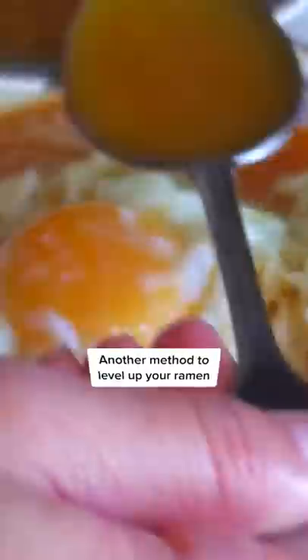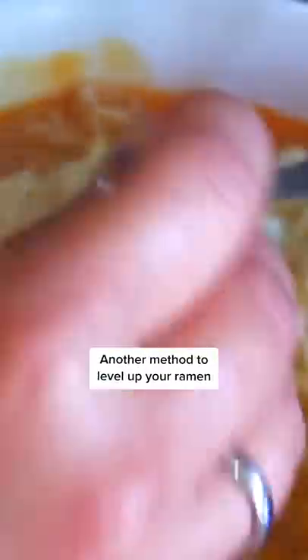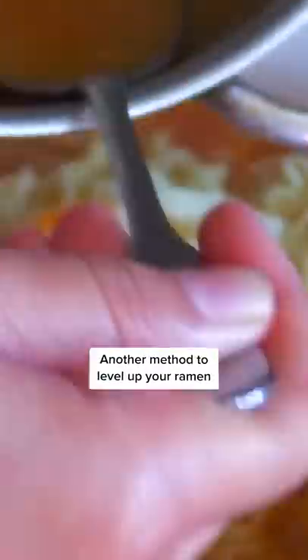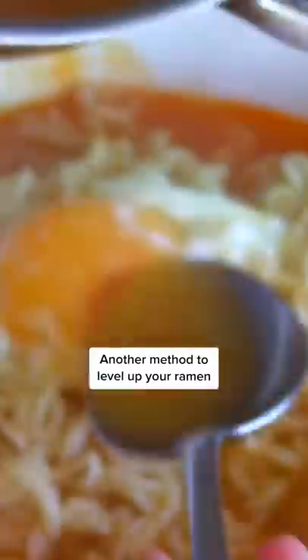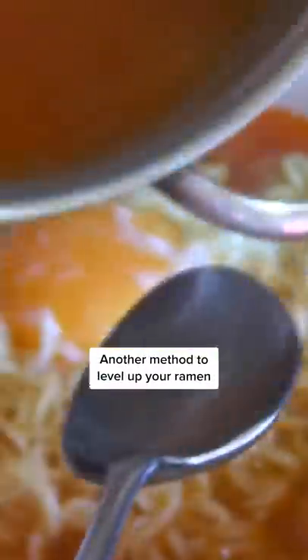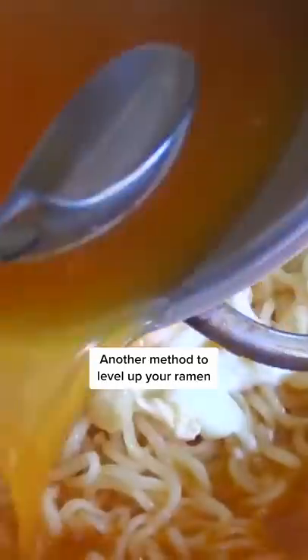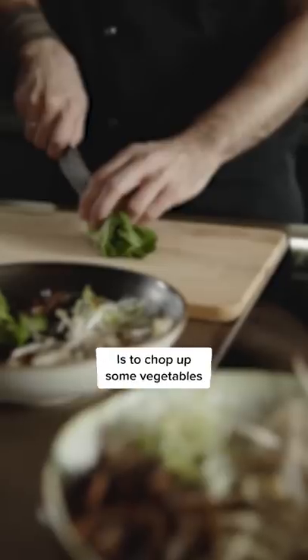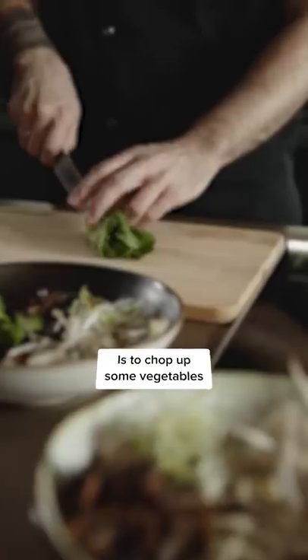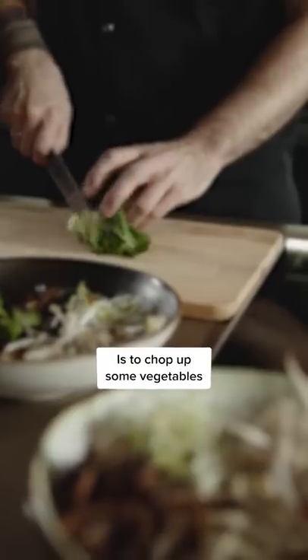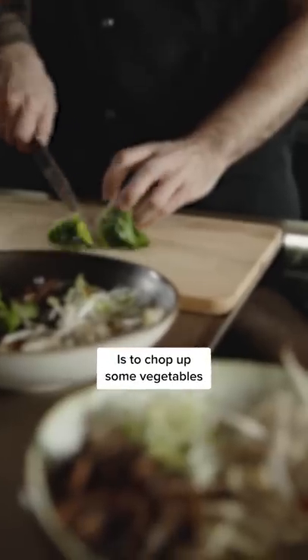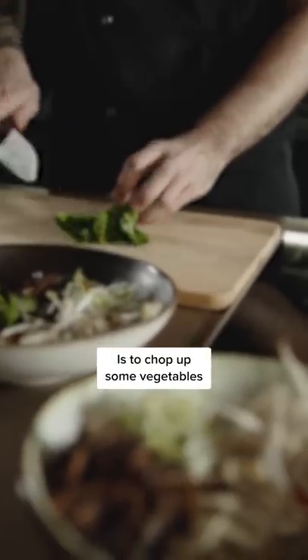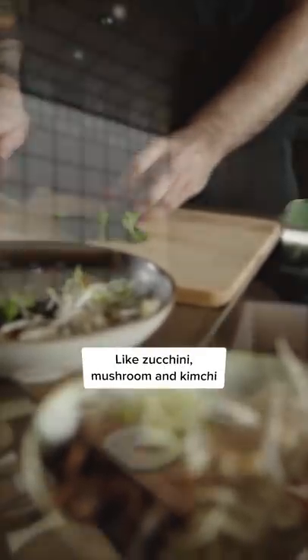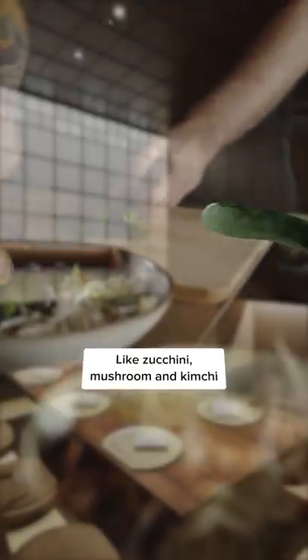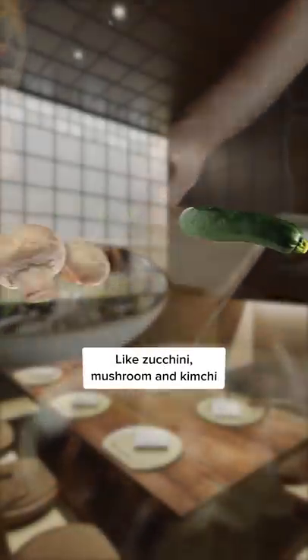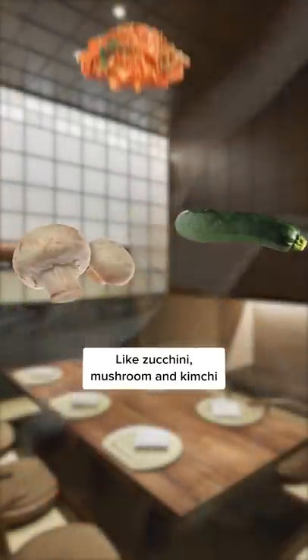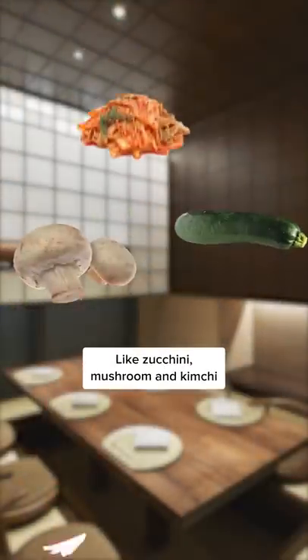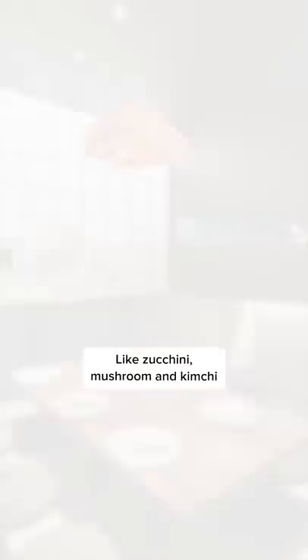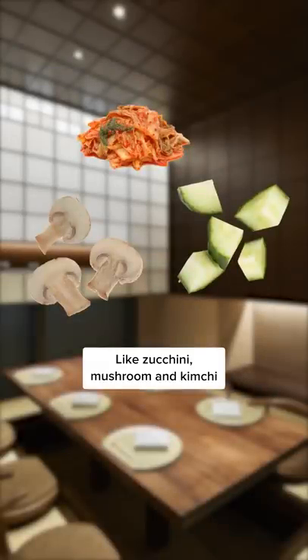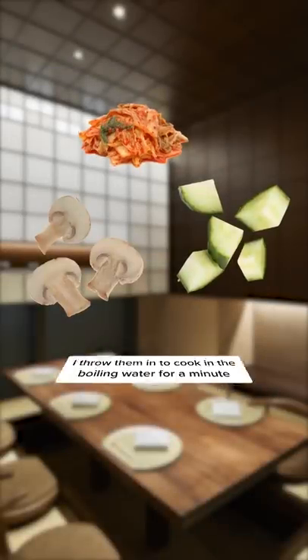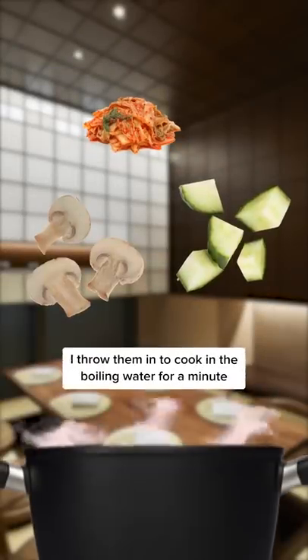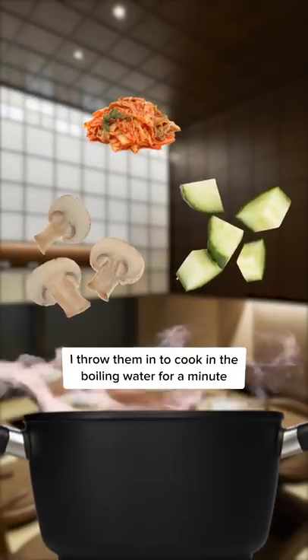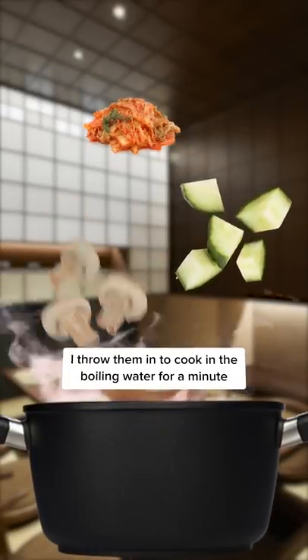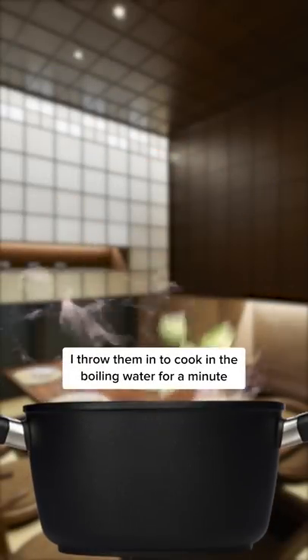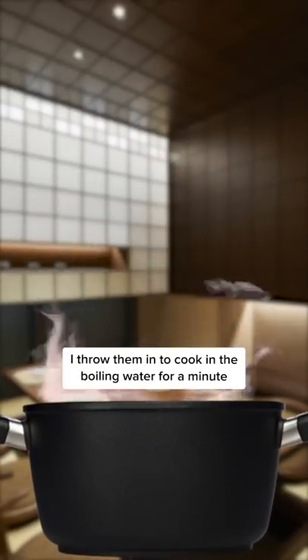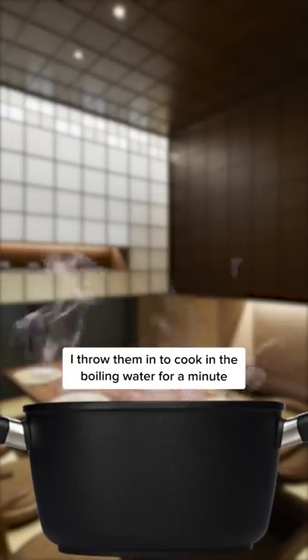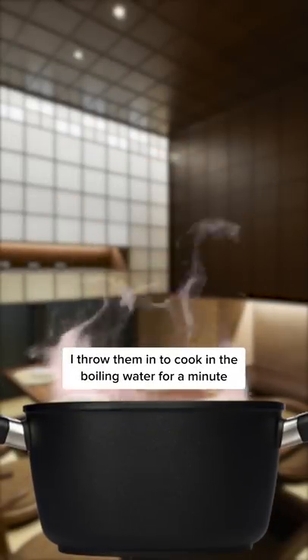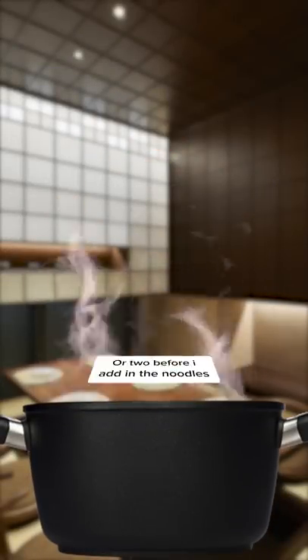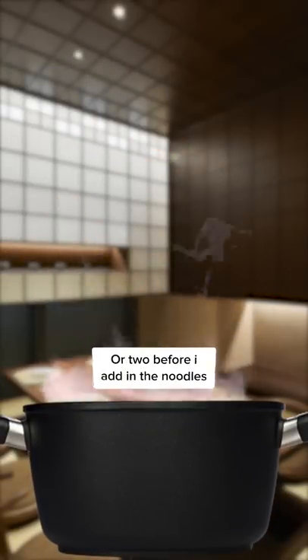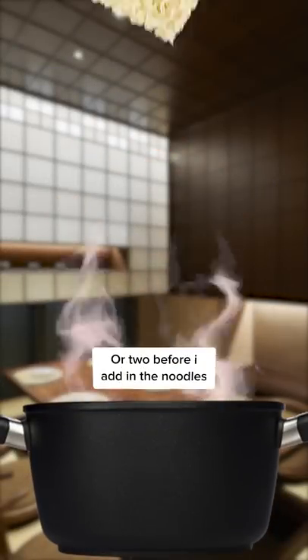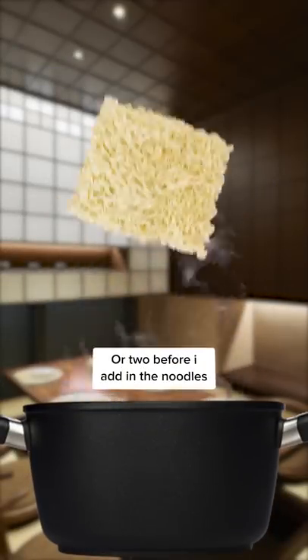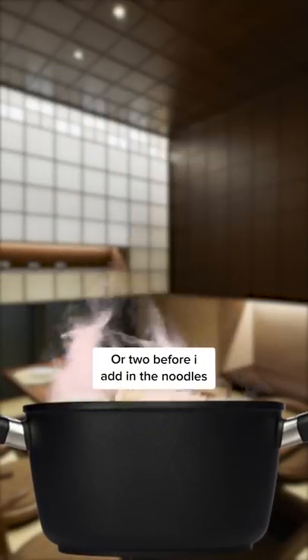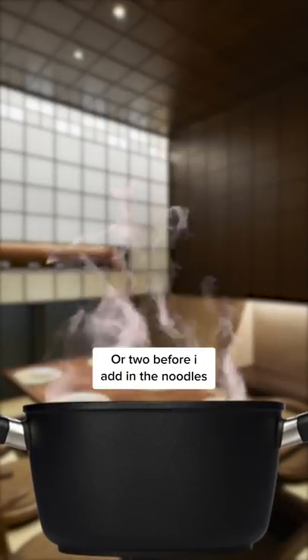Another method to level up your ramen is to chop up some vegetables like zucchini, mushroom, and kimchi. Throw them in the boiling water to cook for a minute or two before adding the noodles.